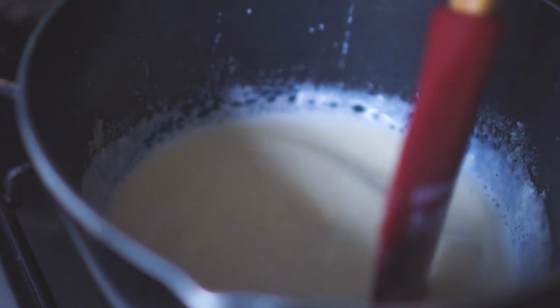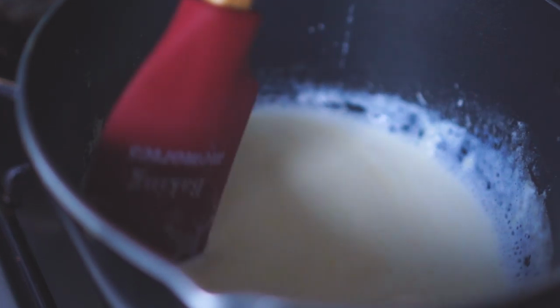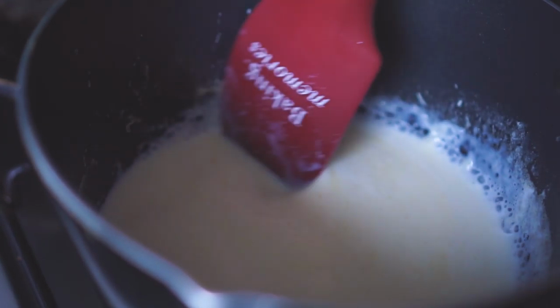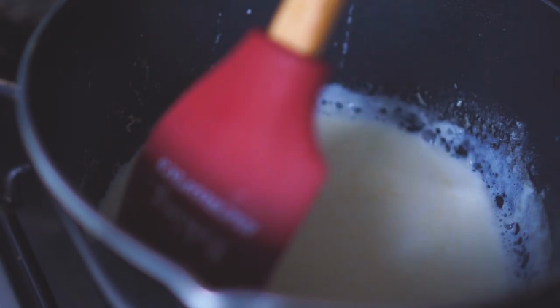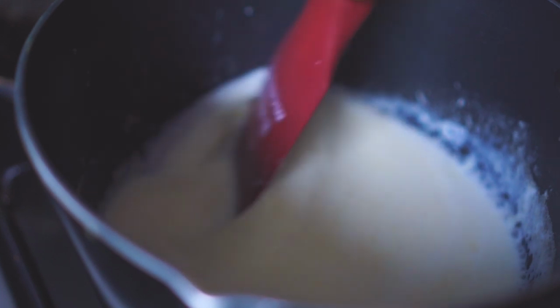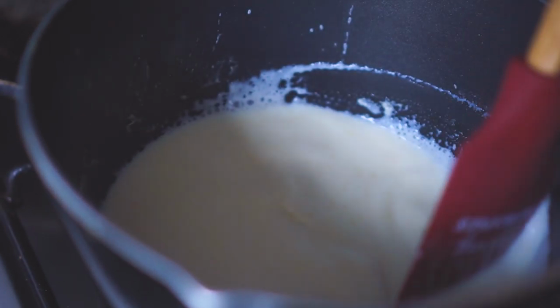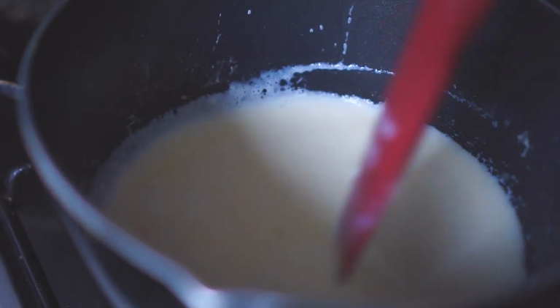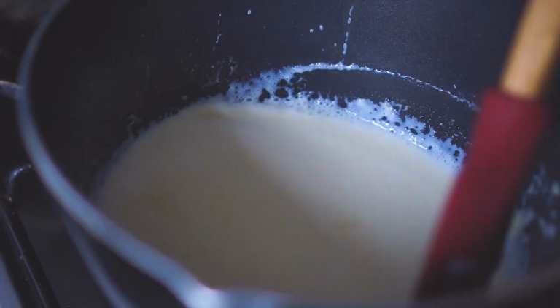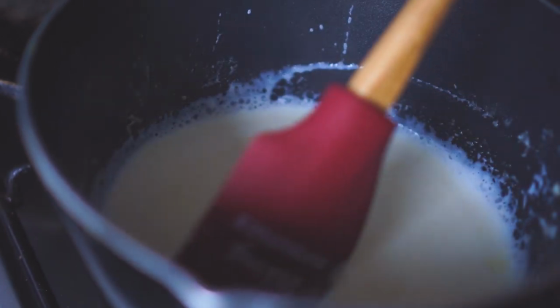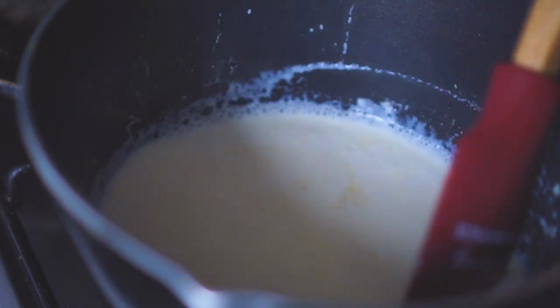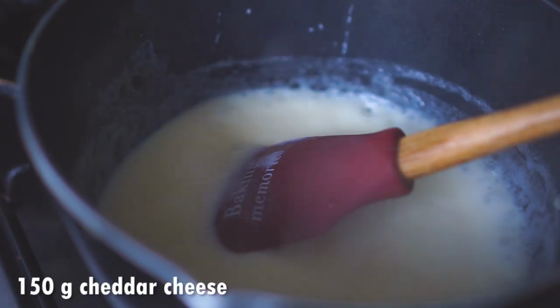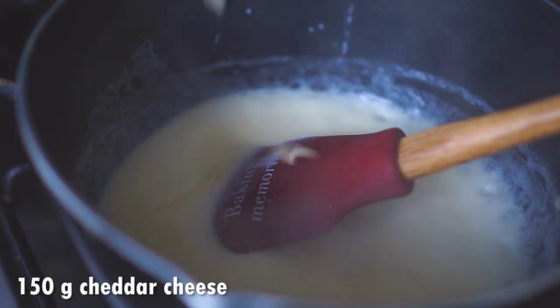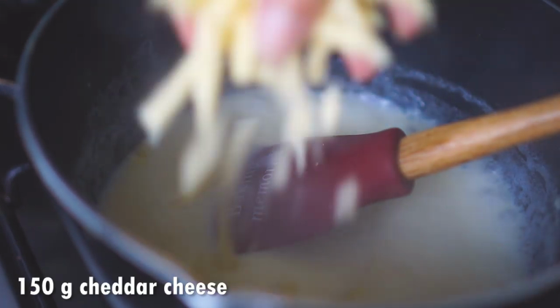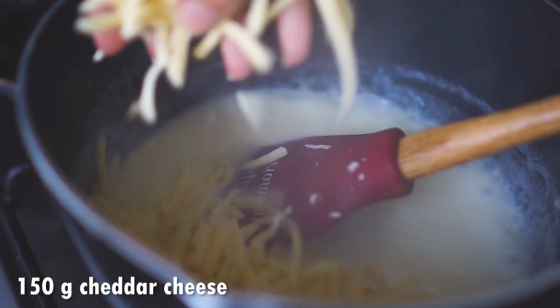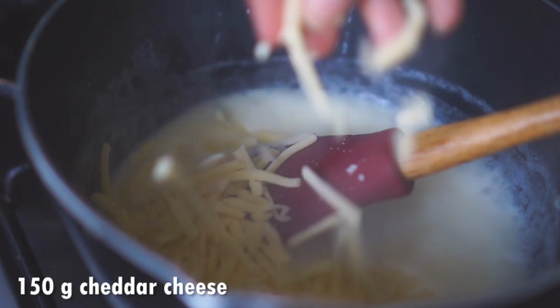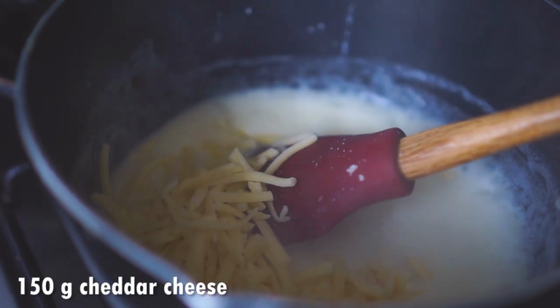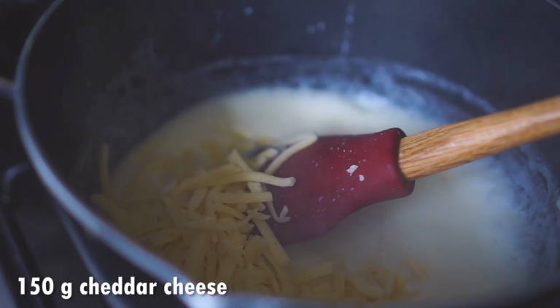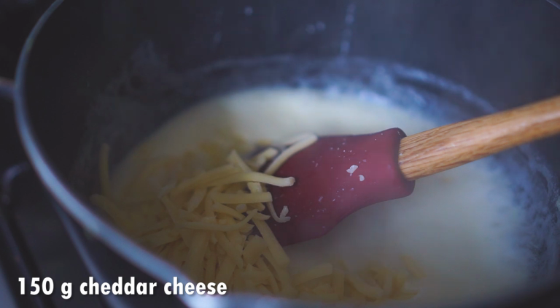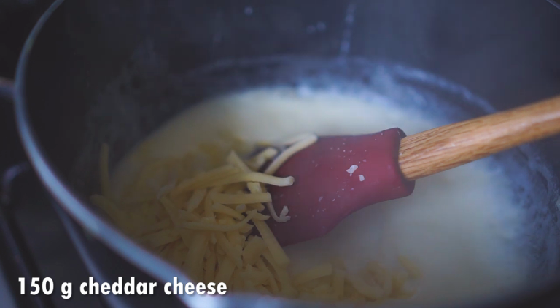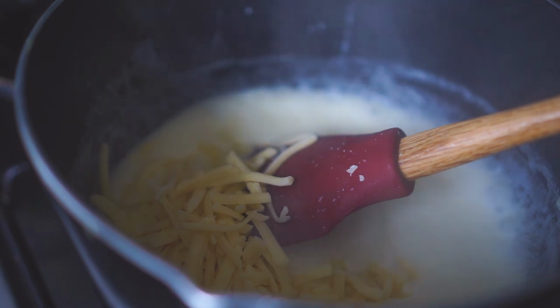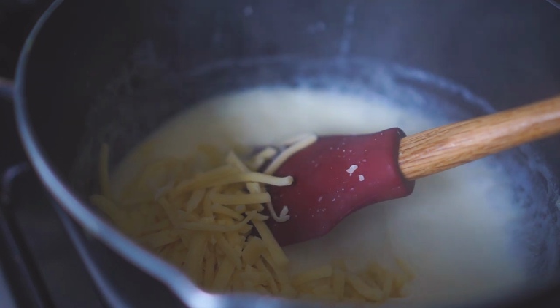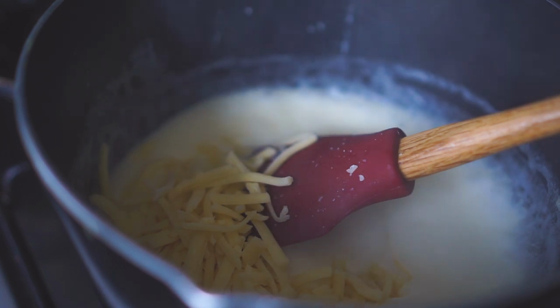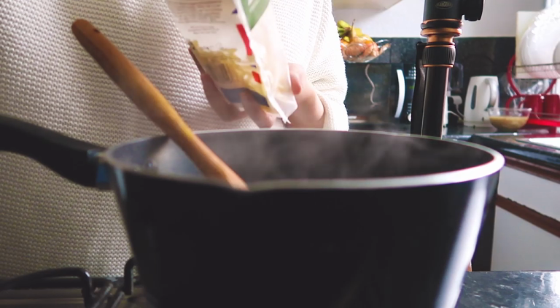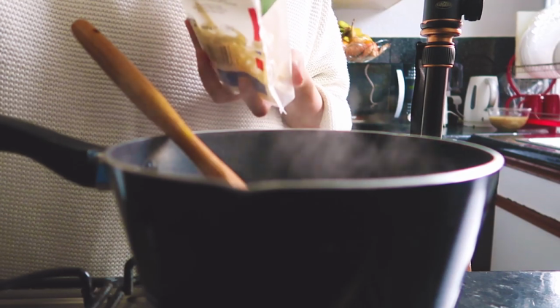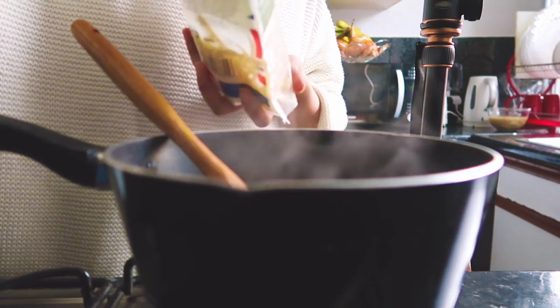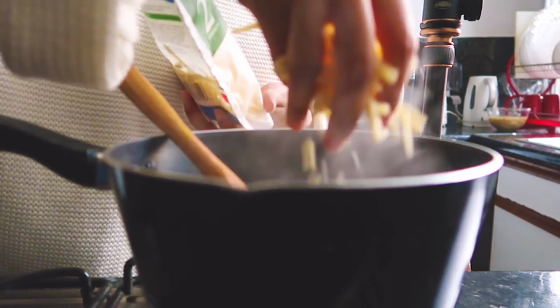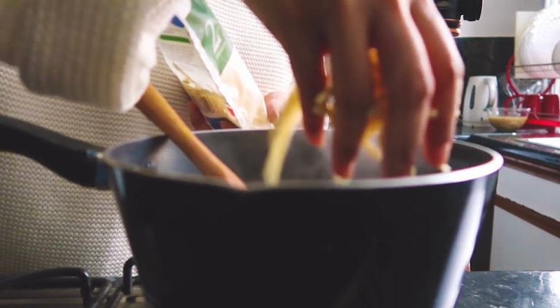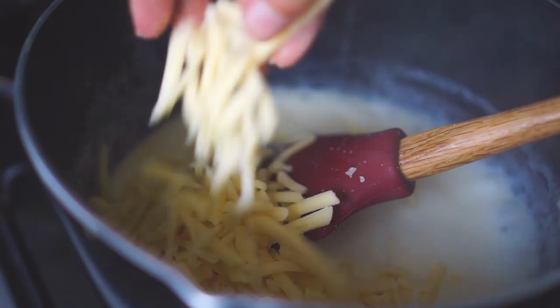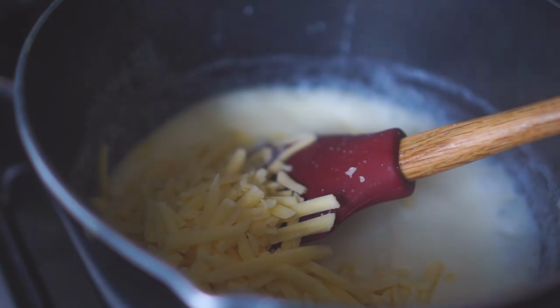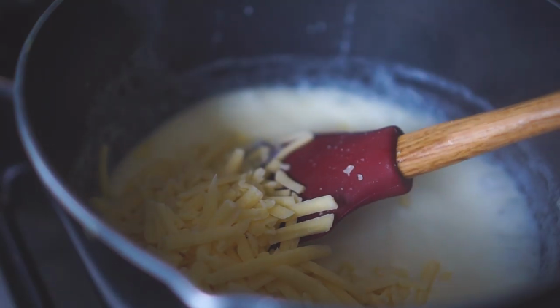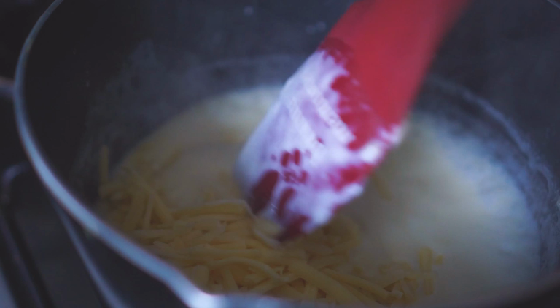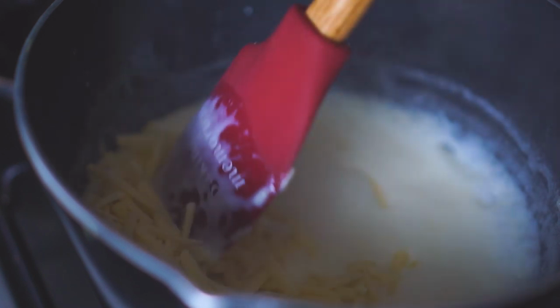Once the mixture has thickened nicely I'm going to add in the cheese. I'm using grated cheddar cheese — you can add other cheese if it's not available, but I find that for this recipe cheddar cheese works best.